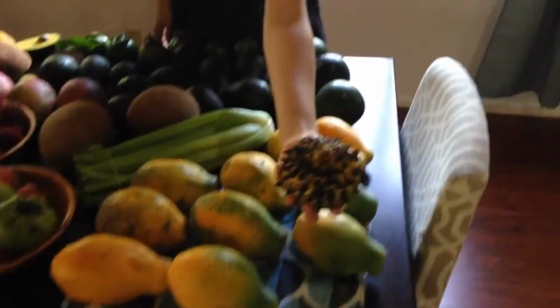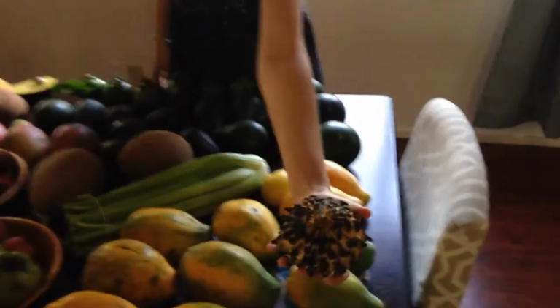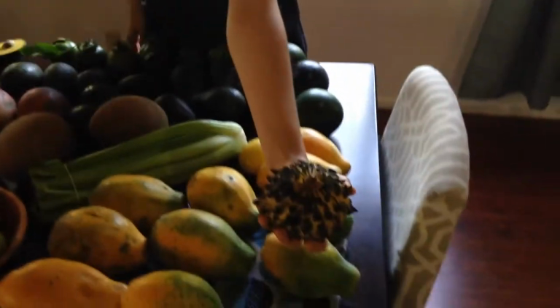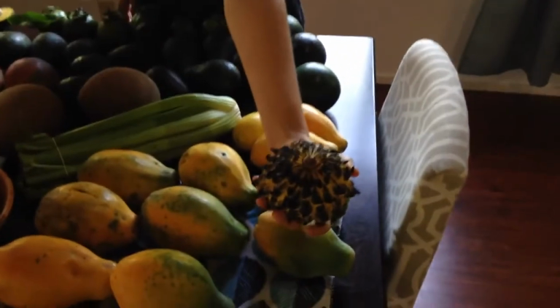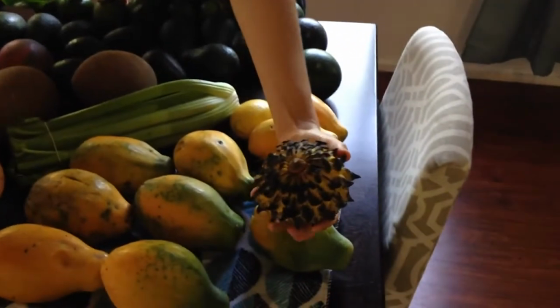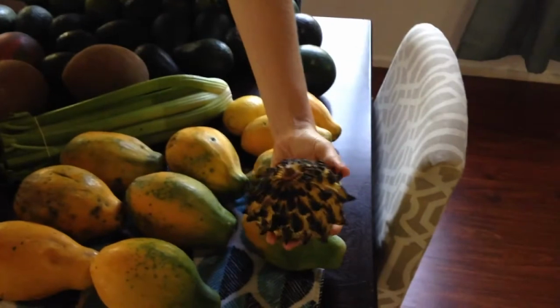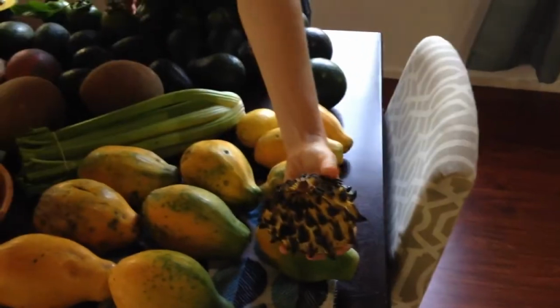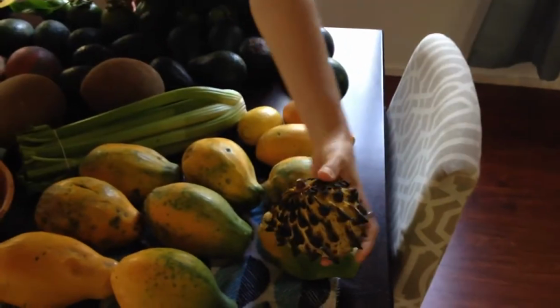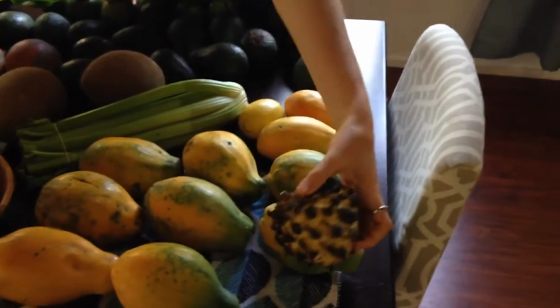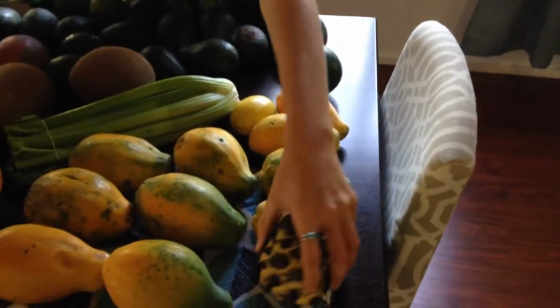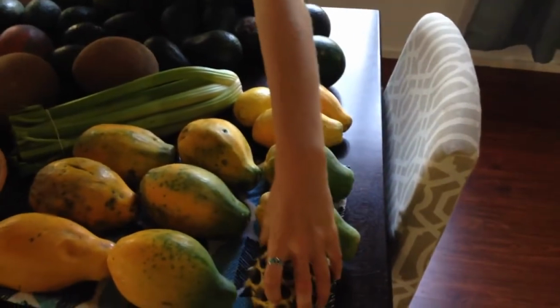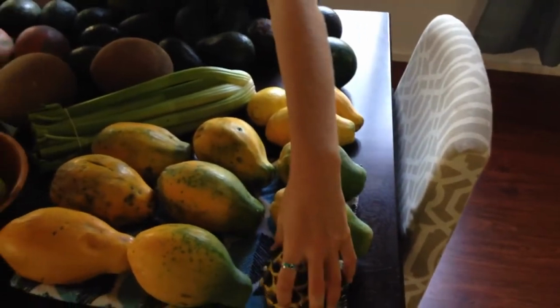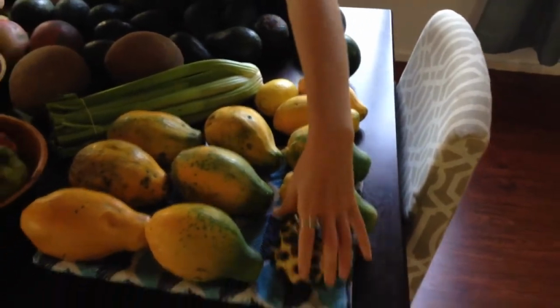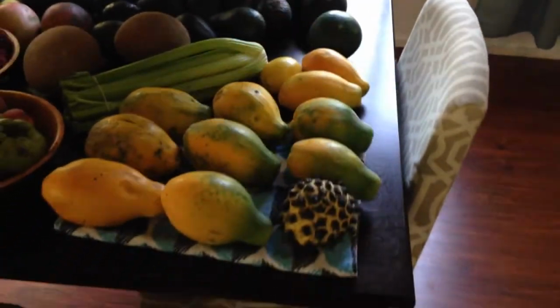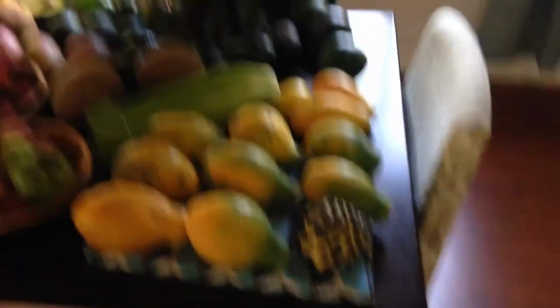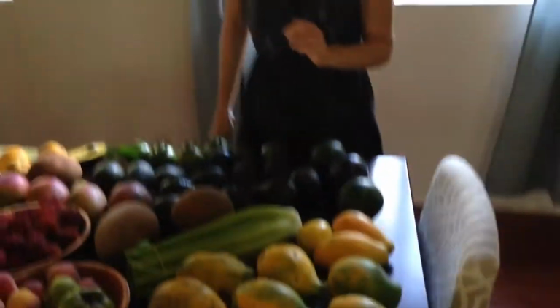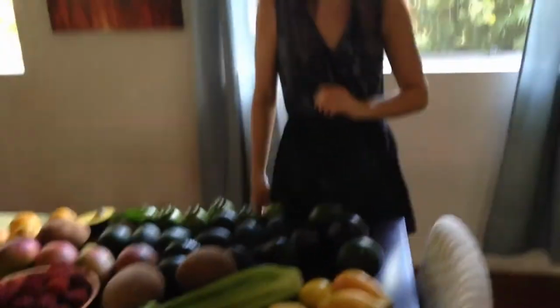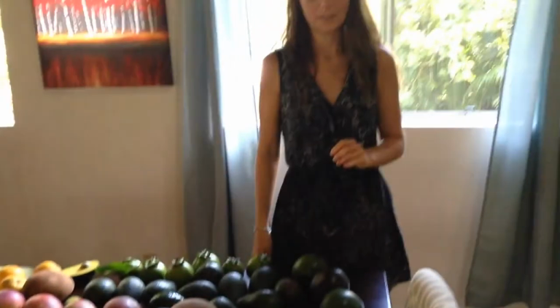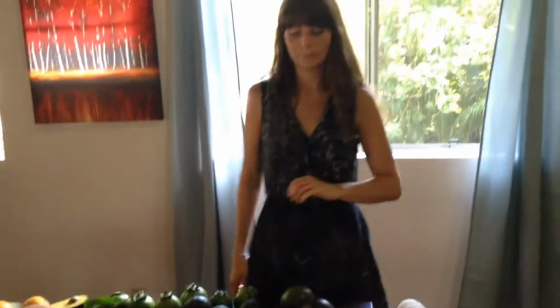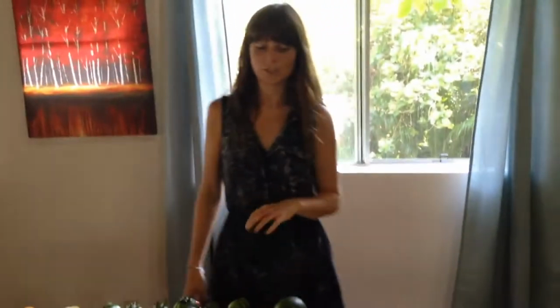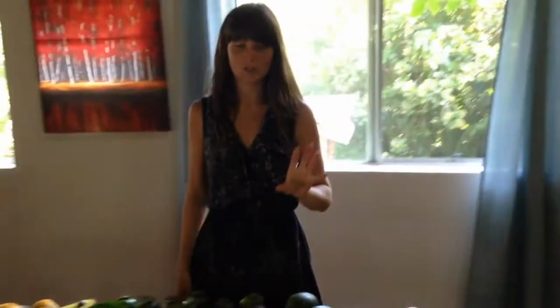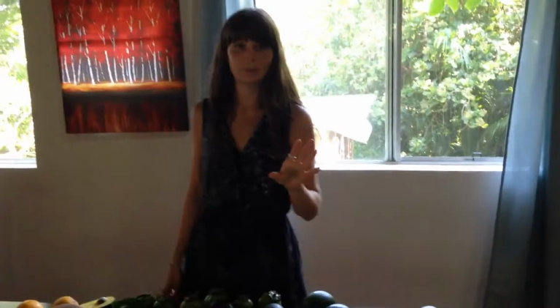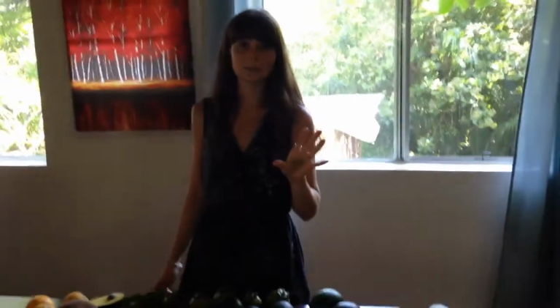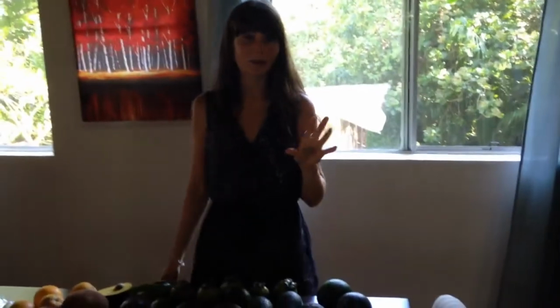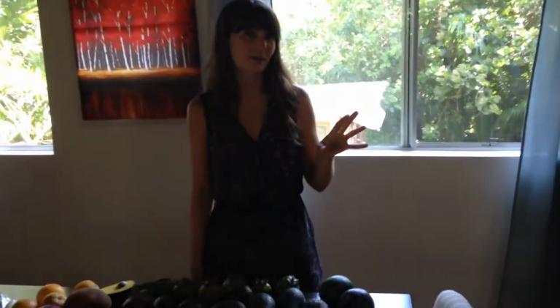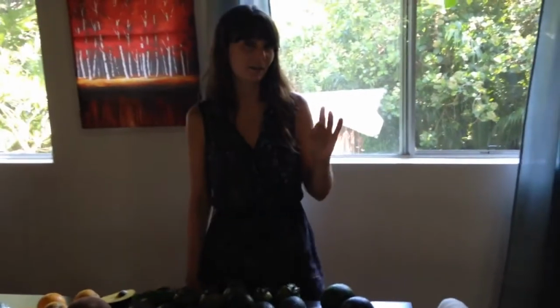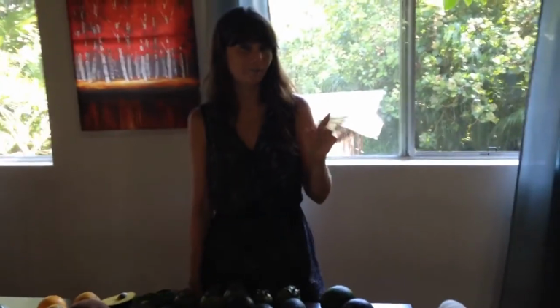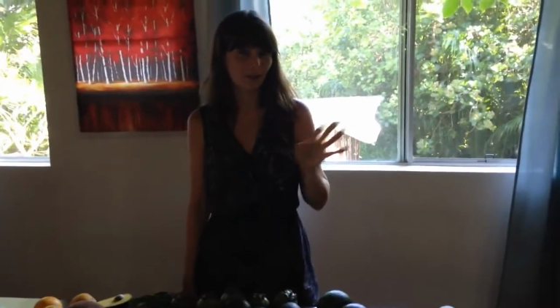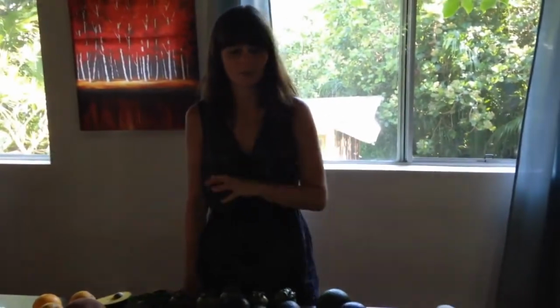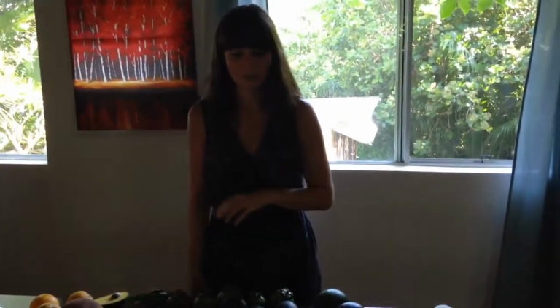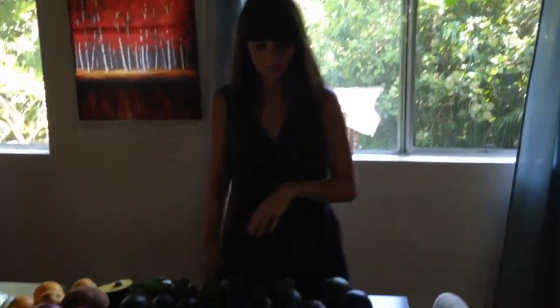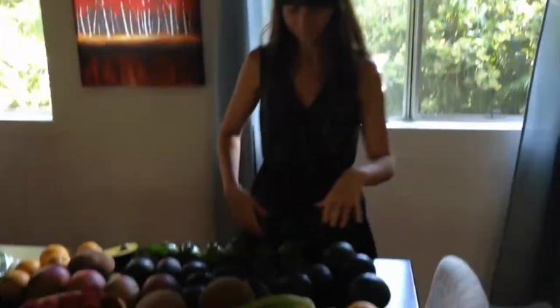Looks like an alien. This is a rolinia. And it tastes like a lemon peach apple pie kind of filling. It's really good.